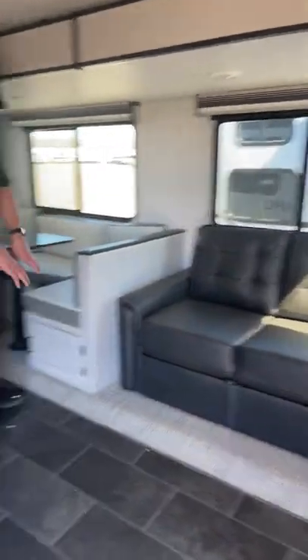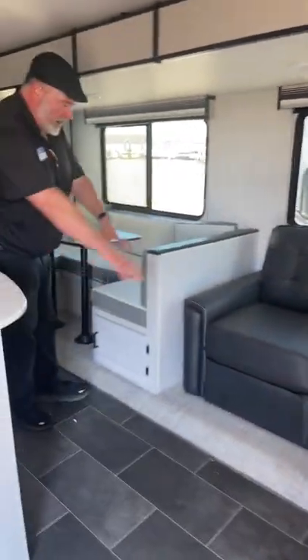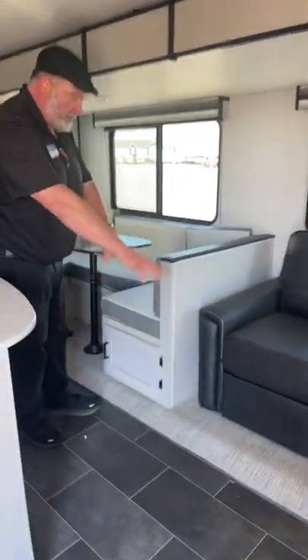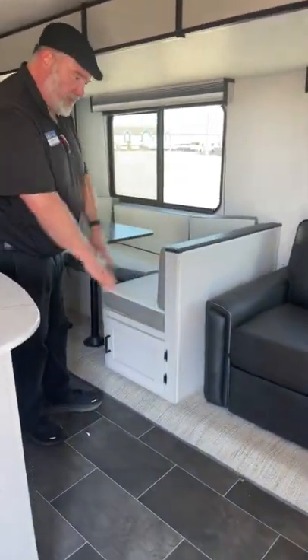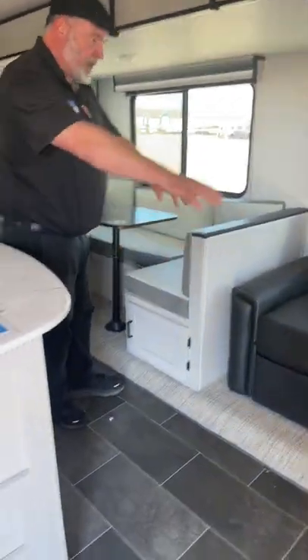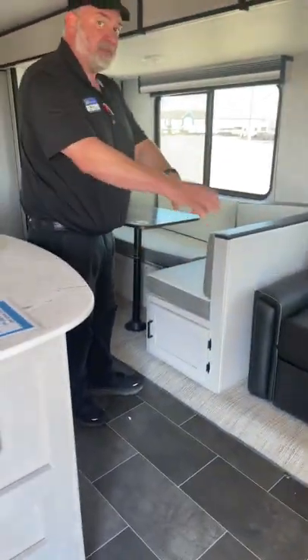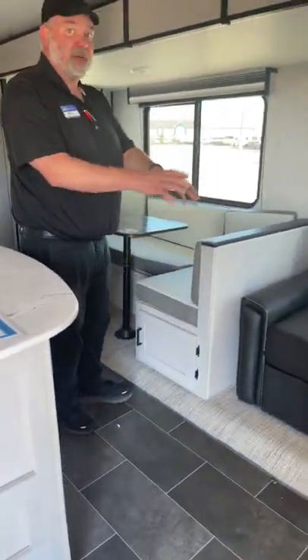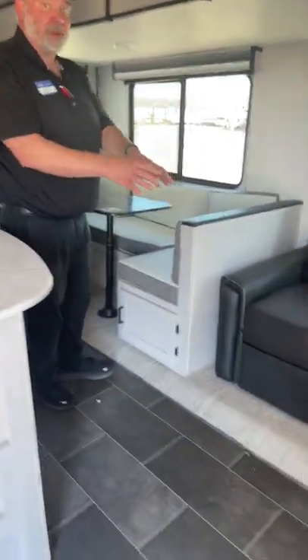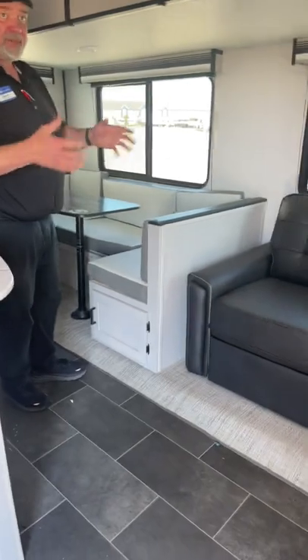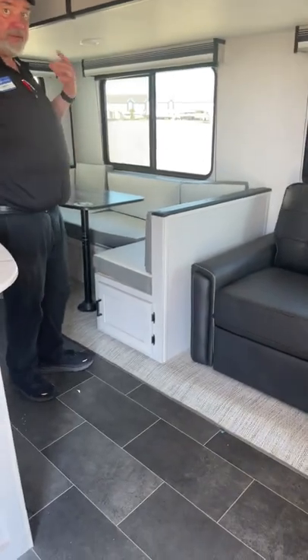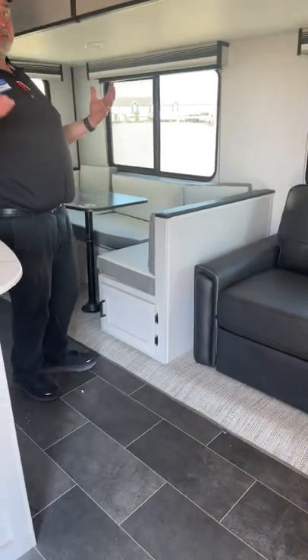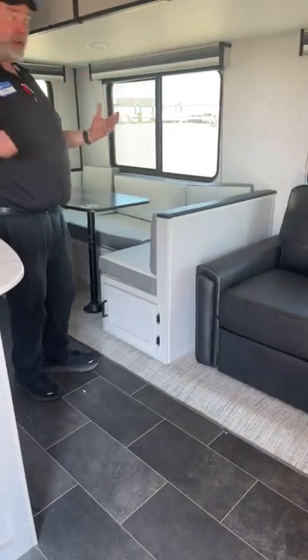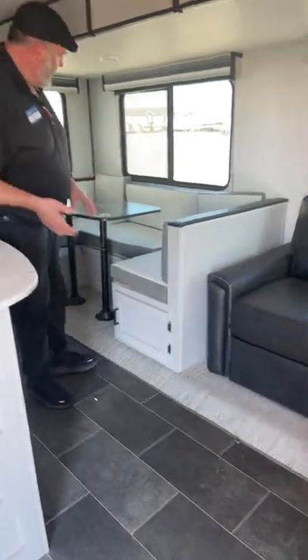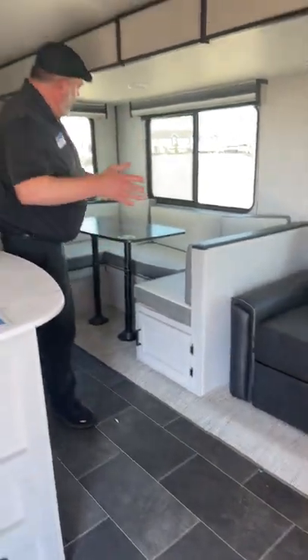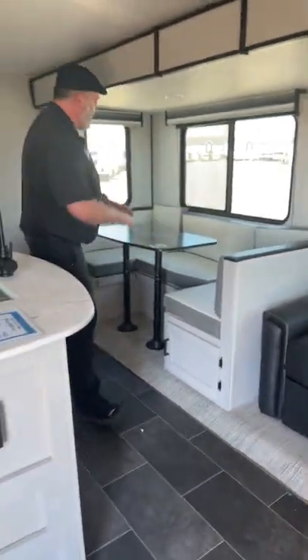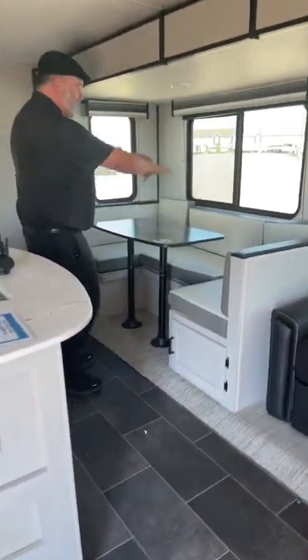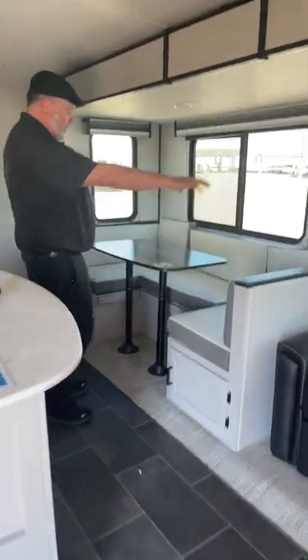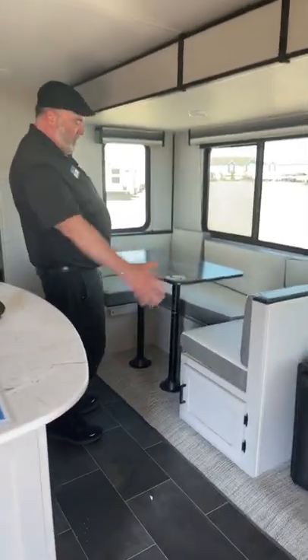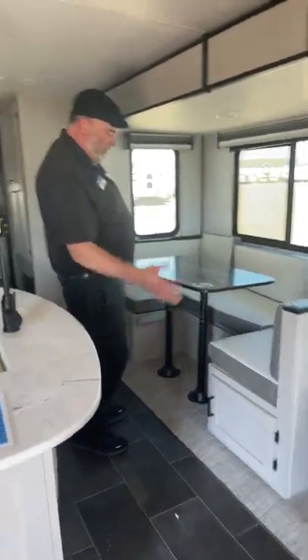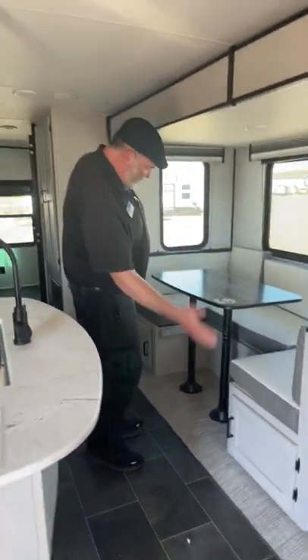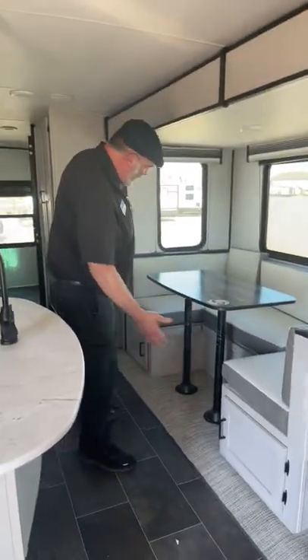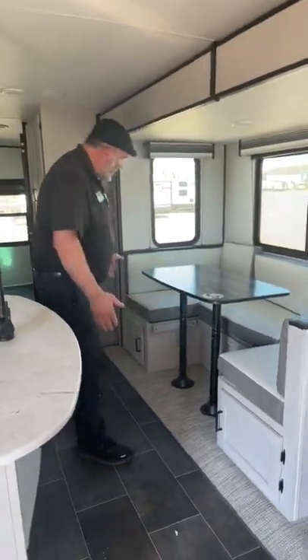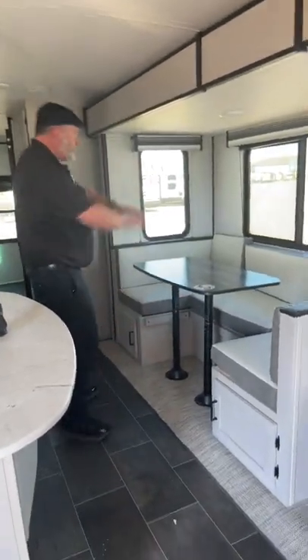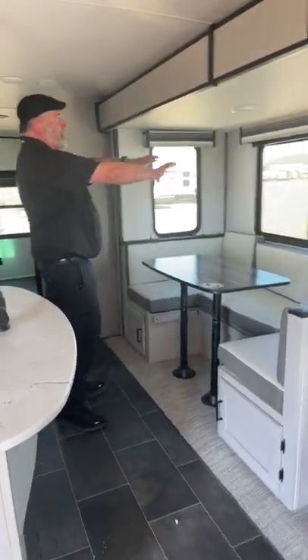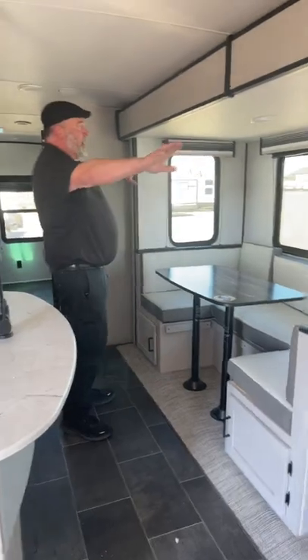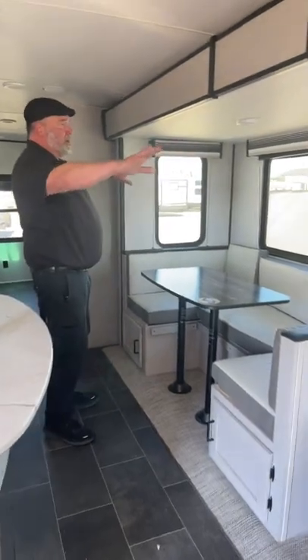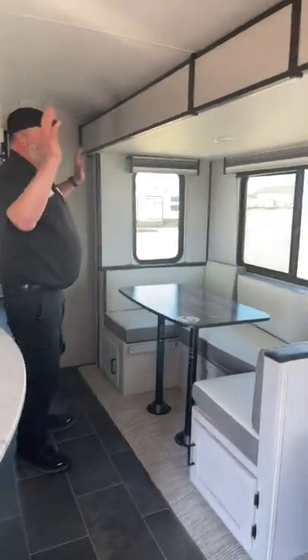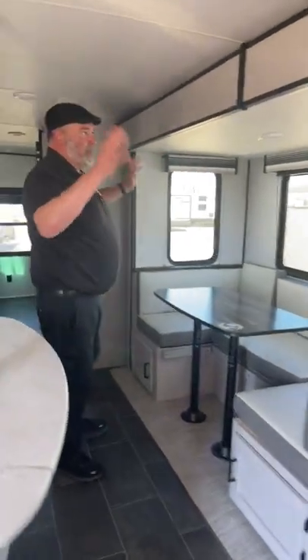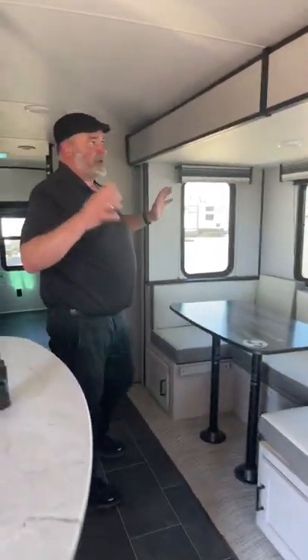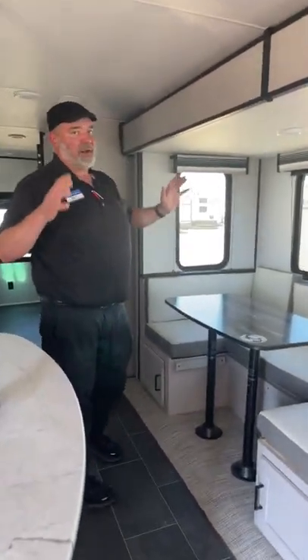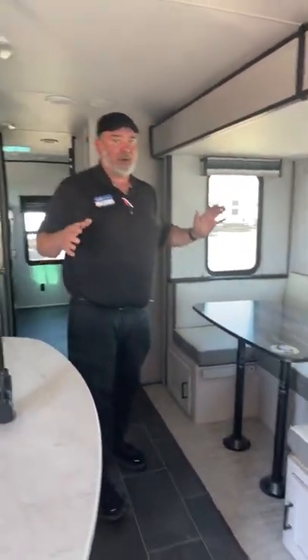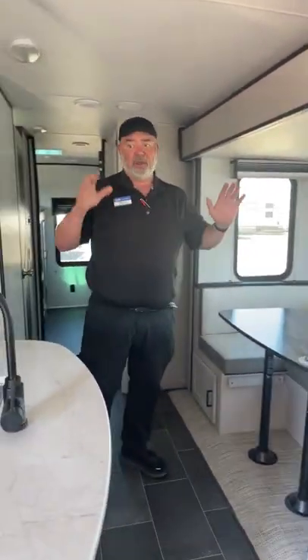No carpet, which is nice — you never want carpet in a camper because it gets dirty. And then you have your nice U-shaped dinette, storage, and big windows that do open up in case you want a cross breeze.